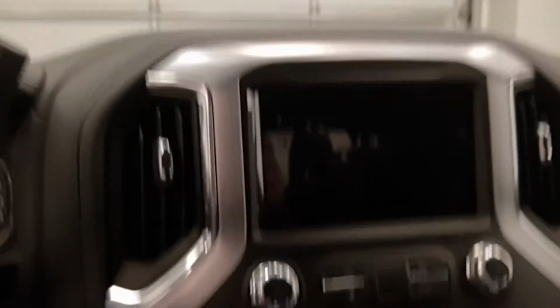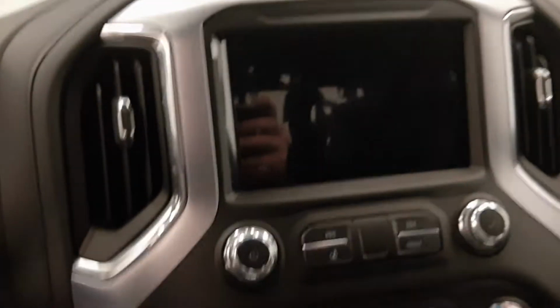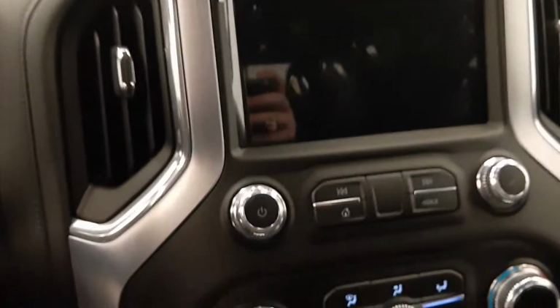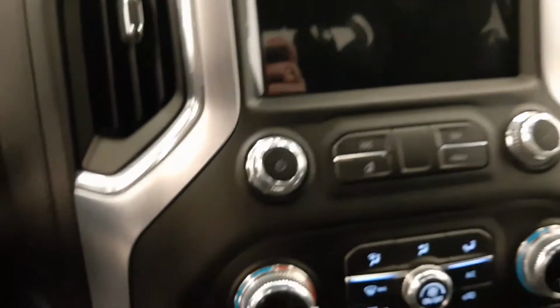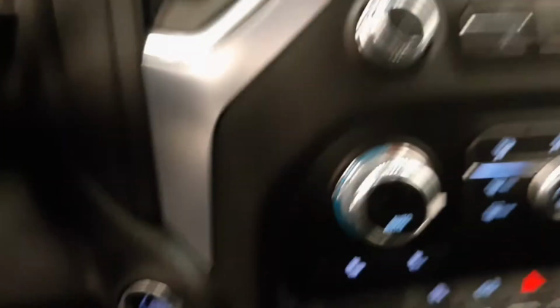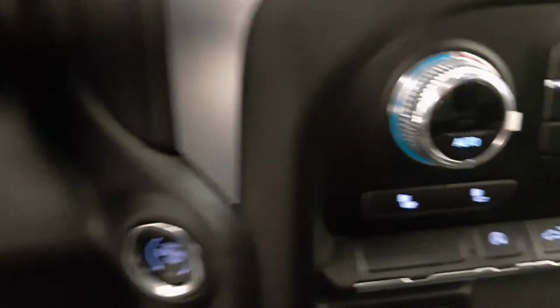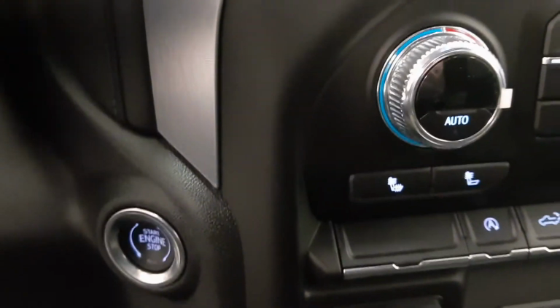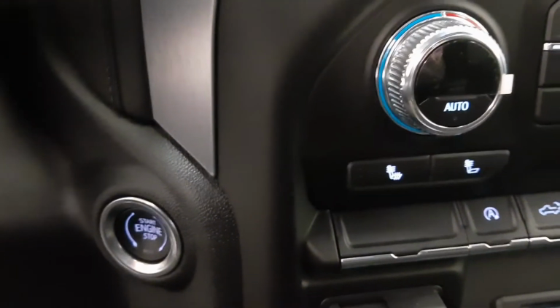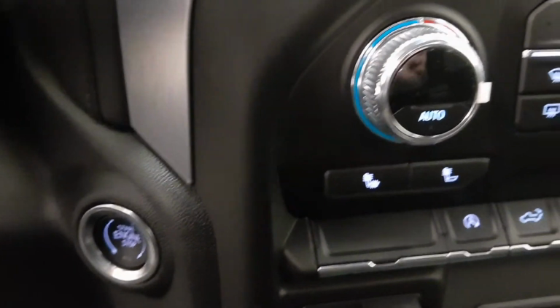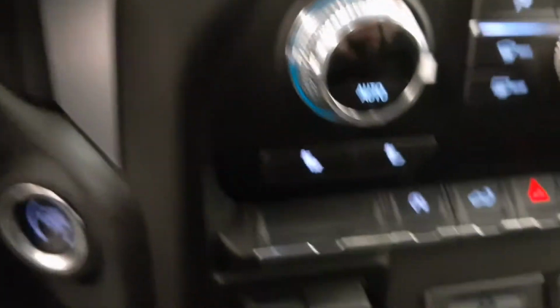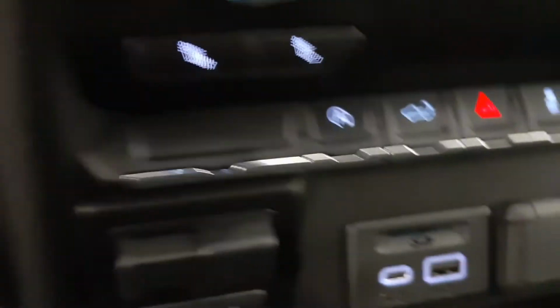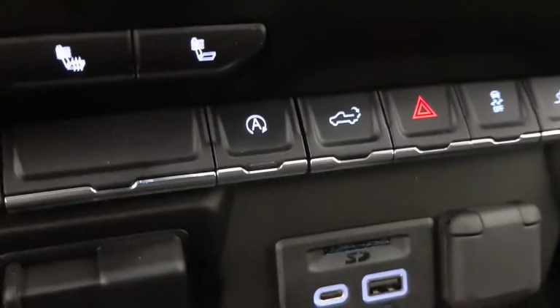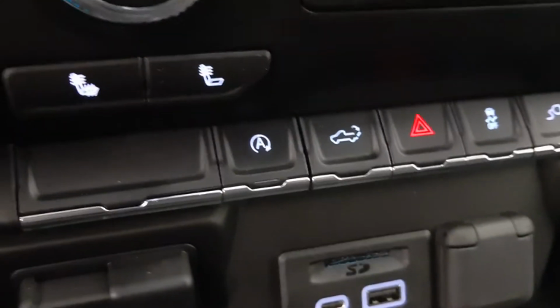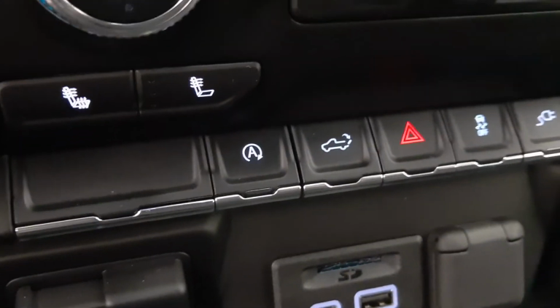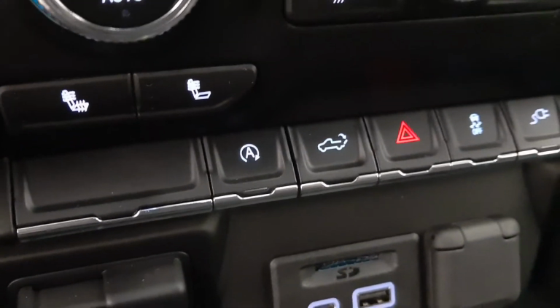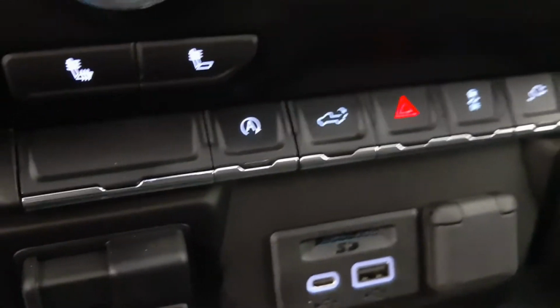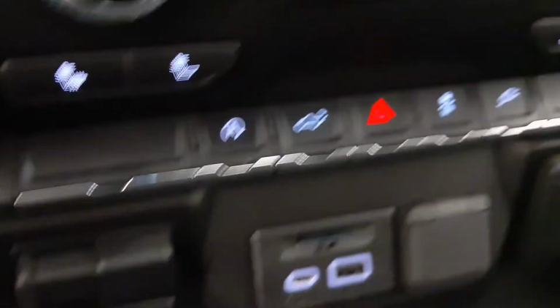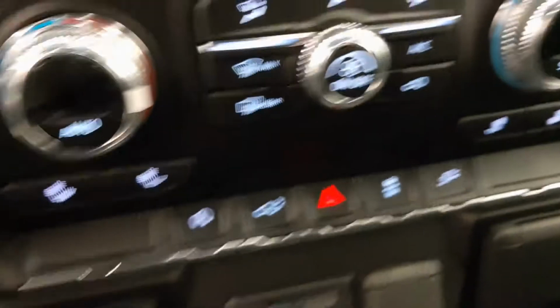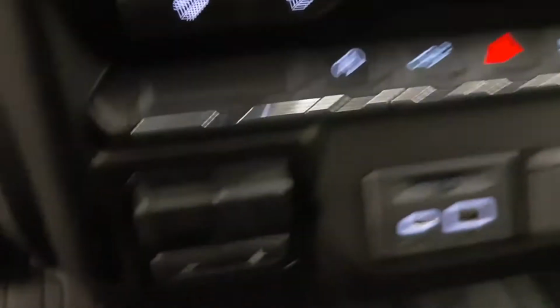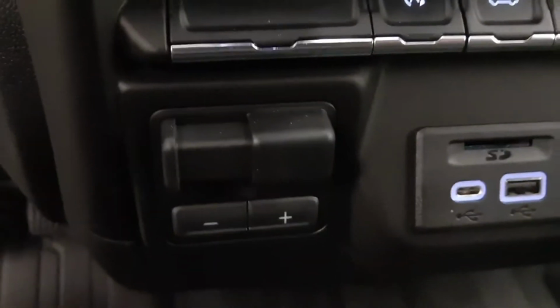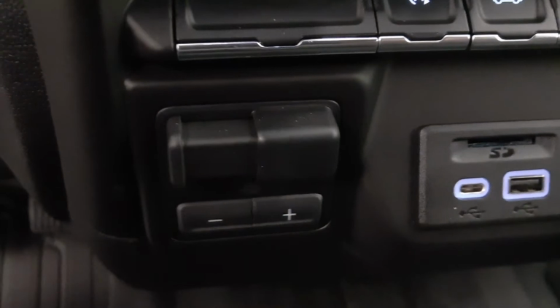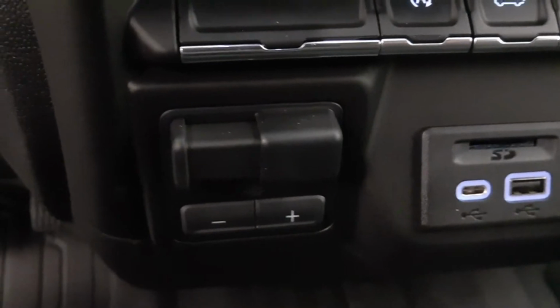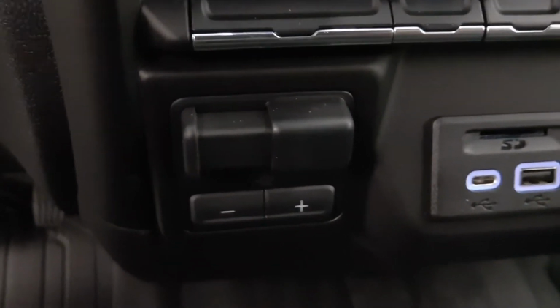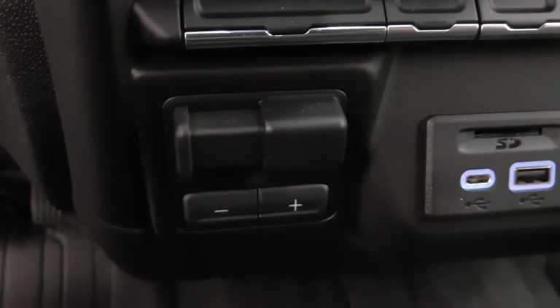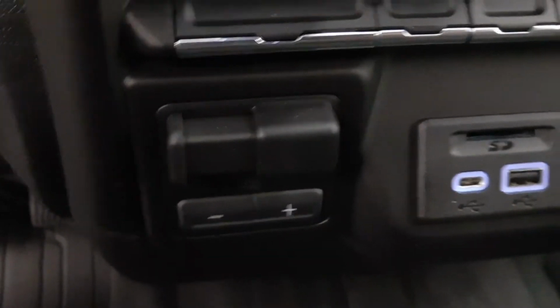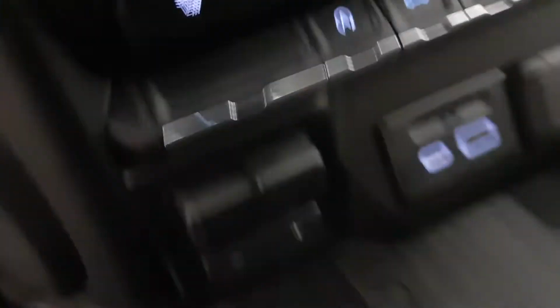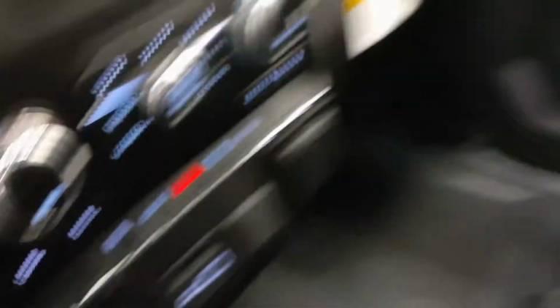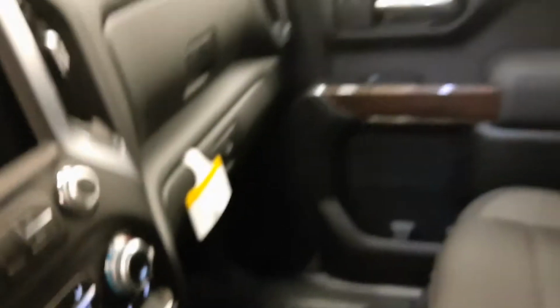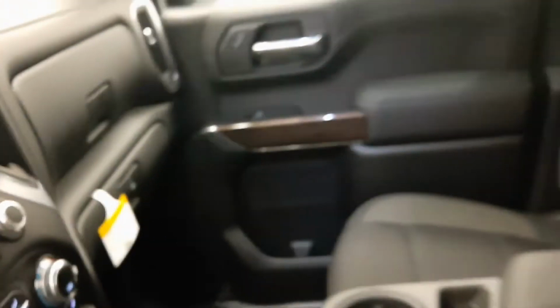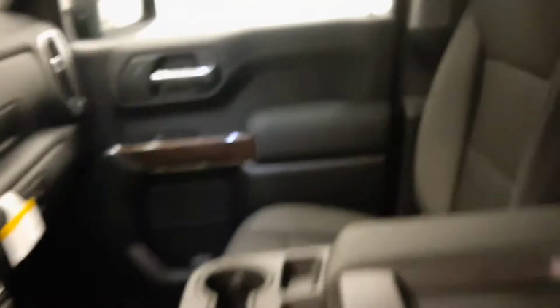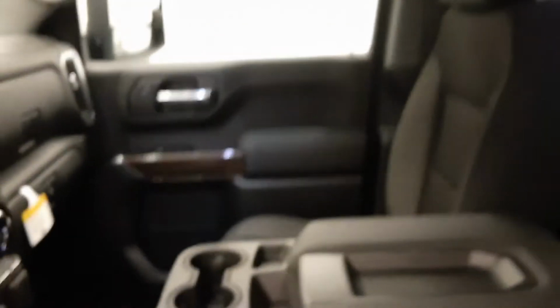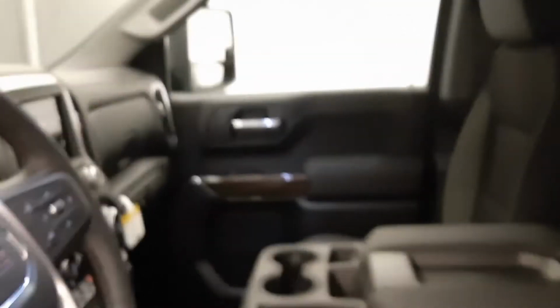AM FM radio, heated seats, tailgate controls, automatic start, USB port, trailer brake, and the interior color is gray.